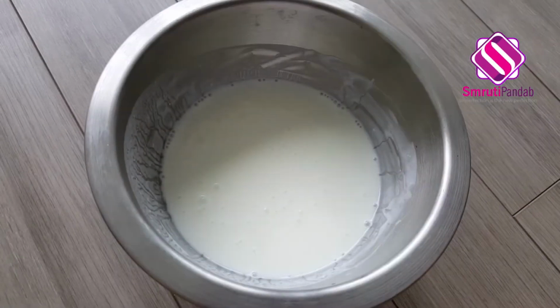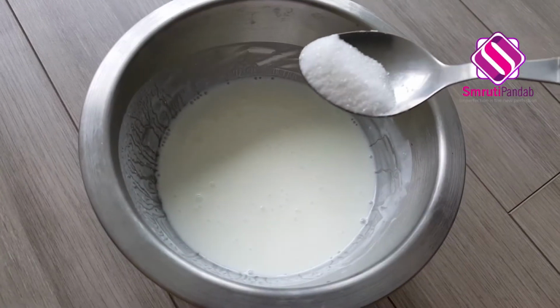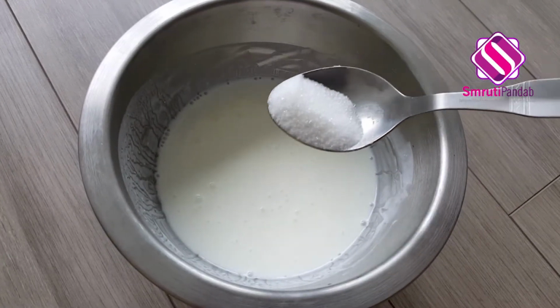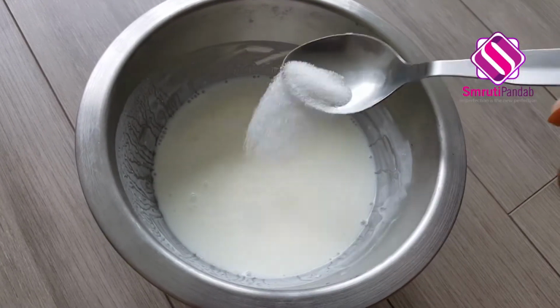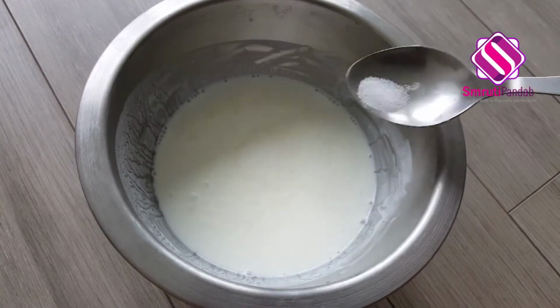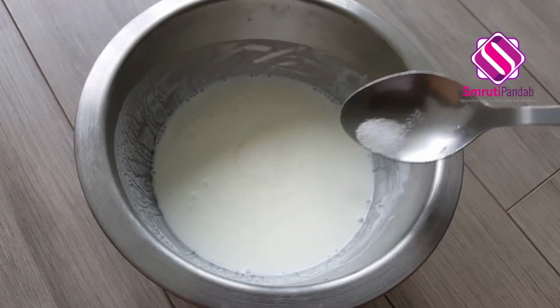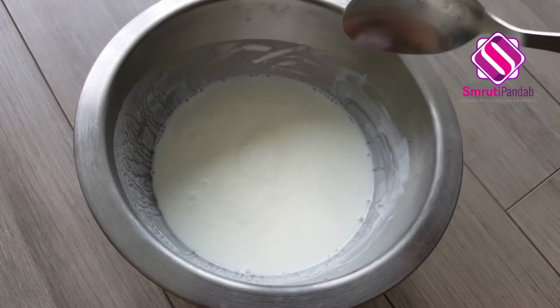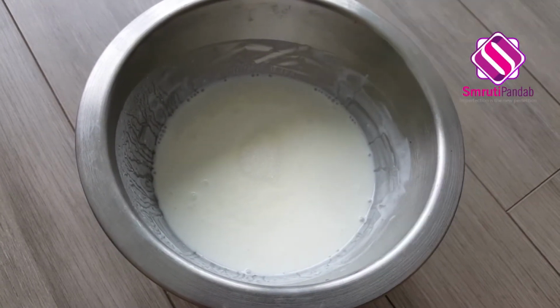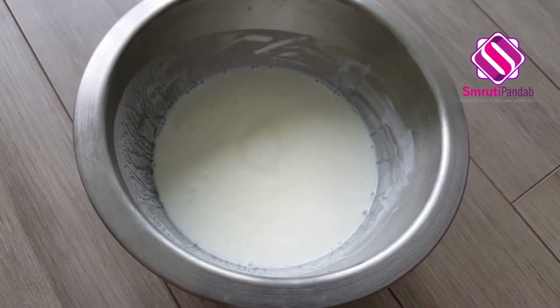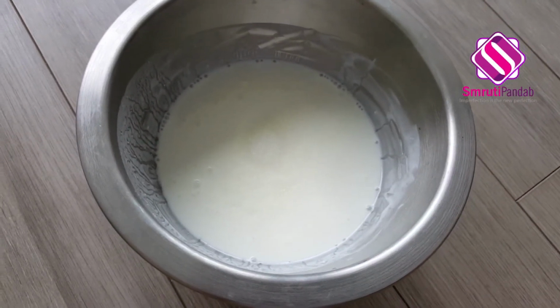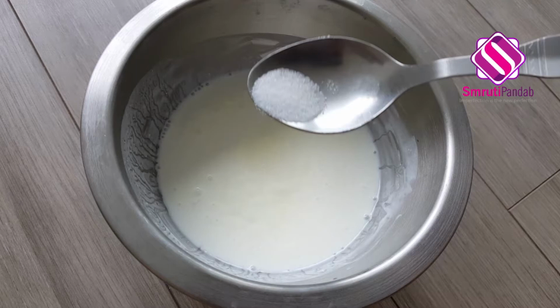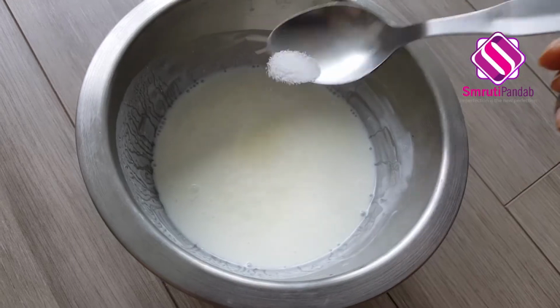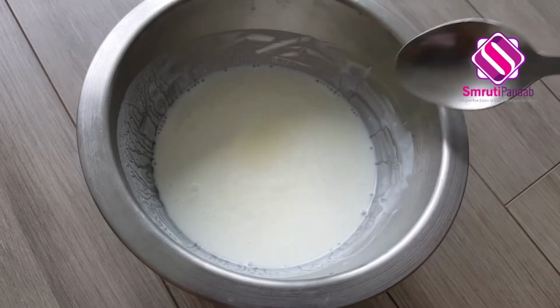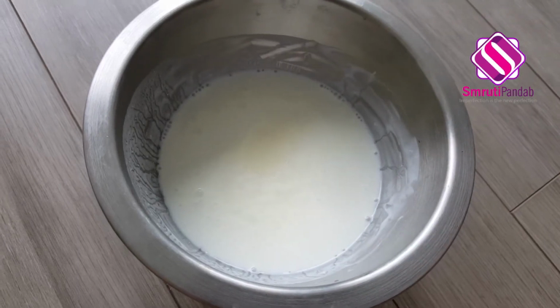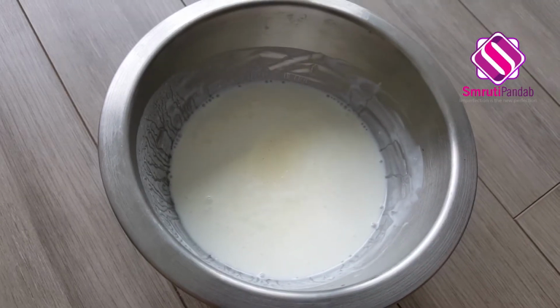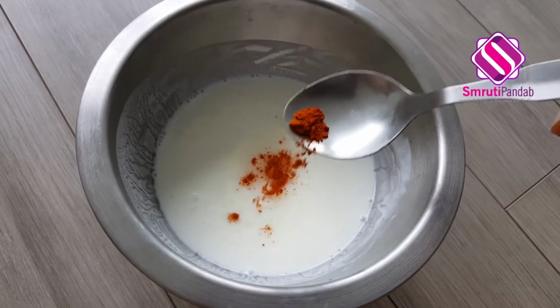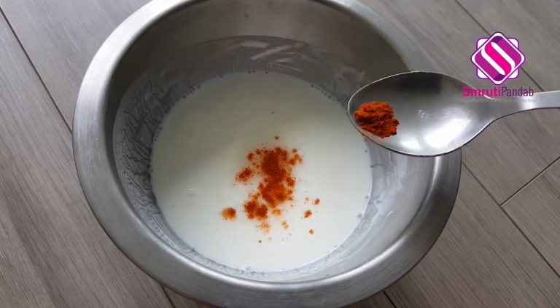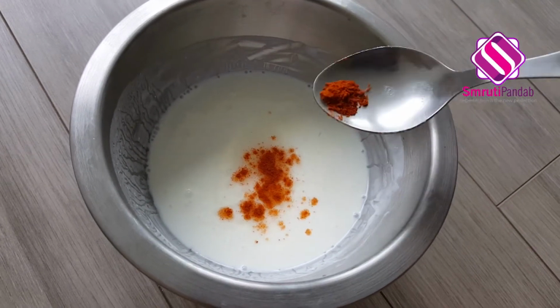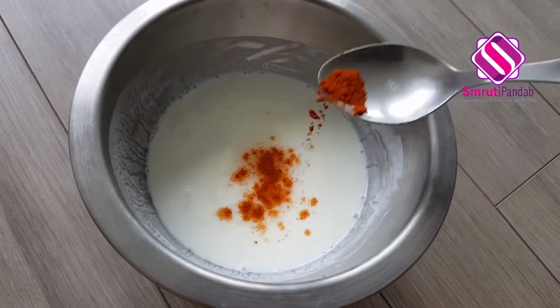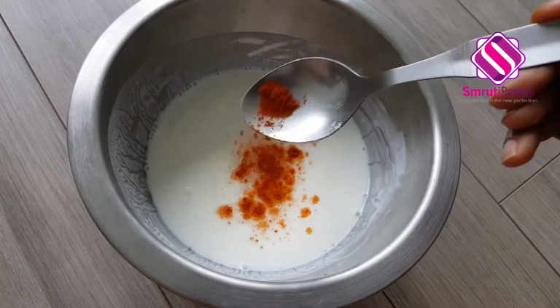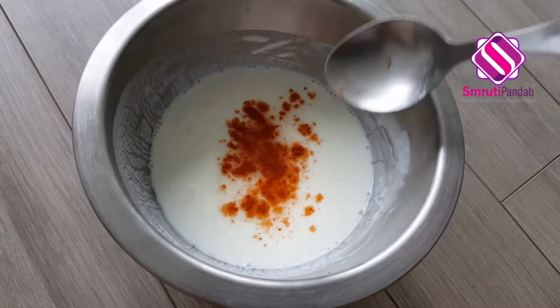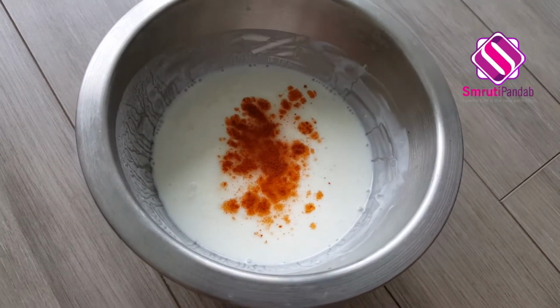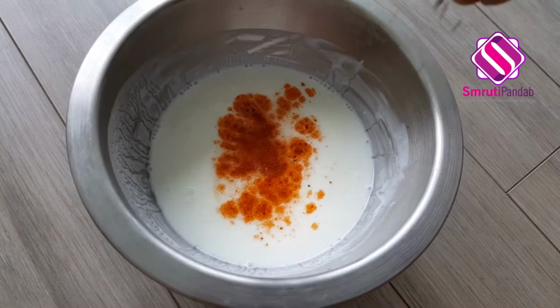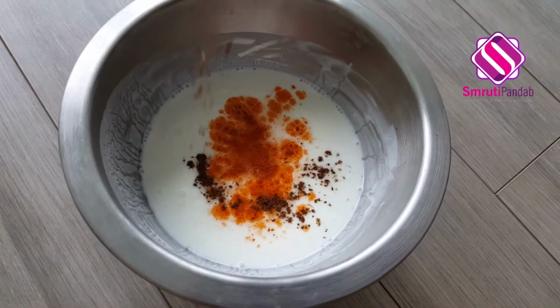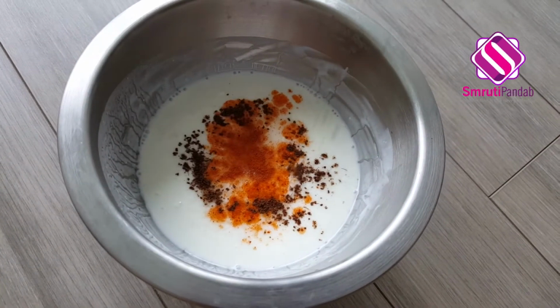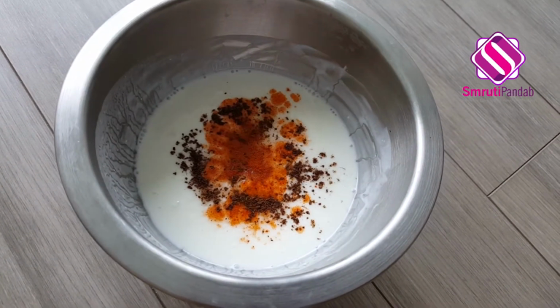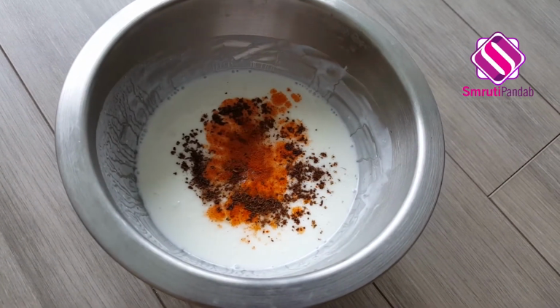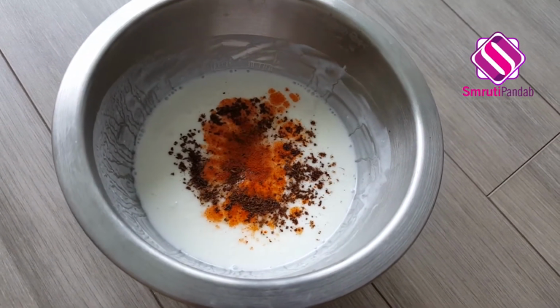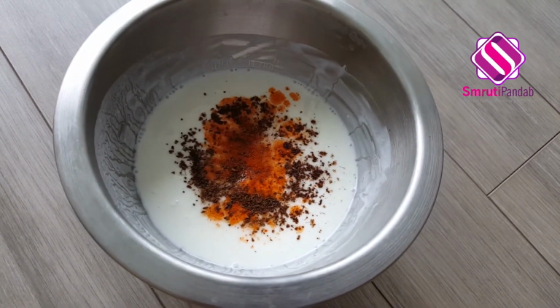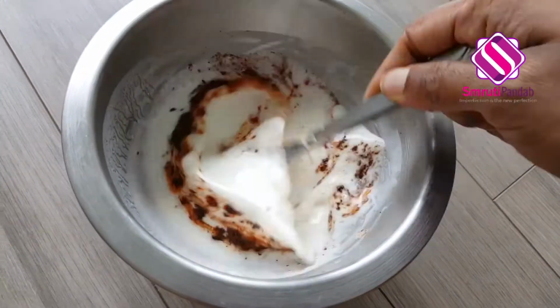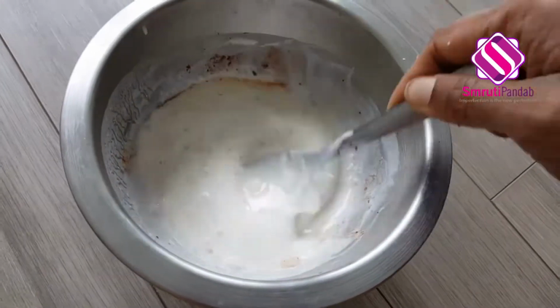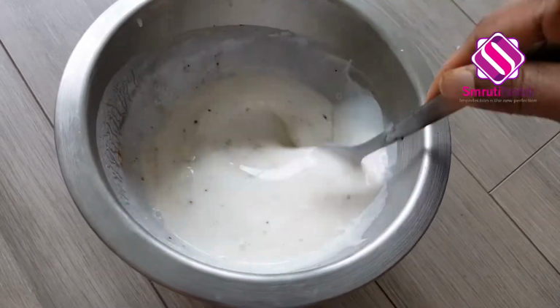To this, I'm going to add a little sugar — say a teaspoon — salt to taste, a quarter teaspoon of chili powder, and half a teaspoon of dry roasted cumin seed powder. Now give it a good mix.